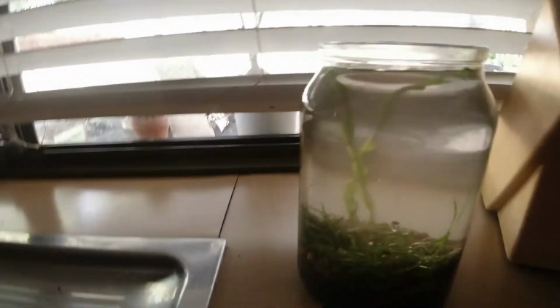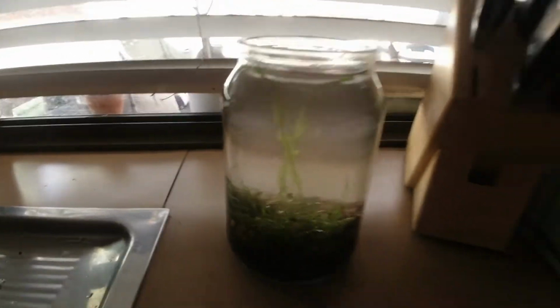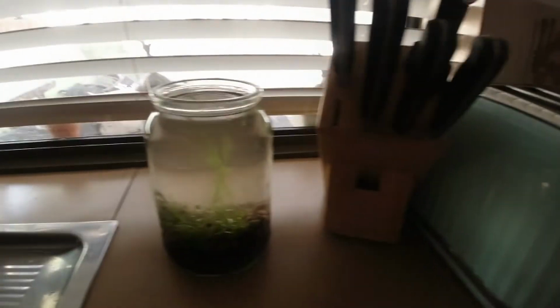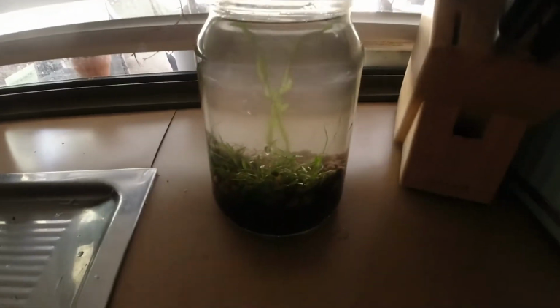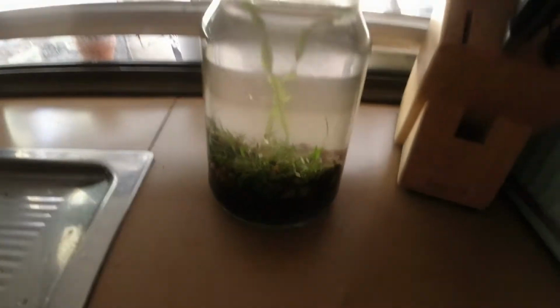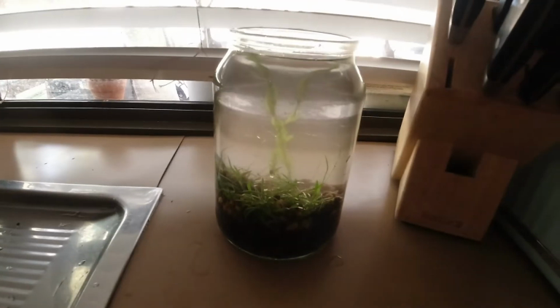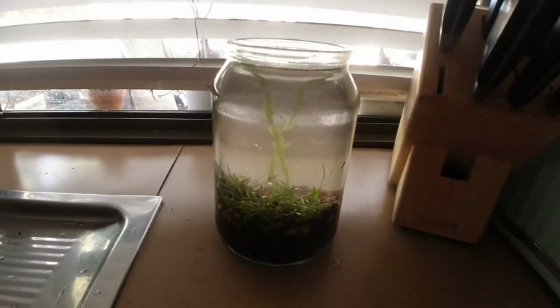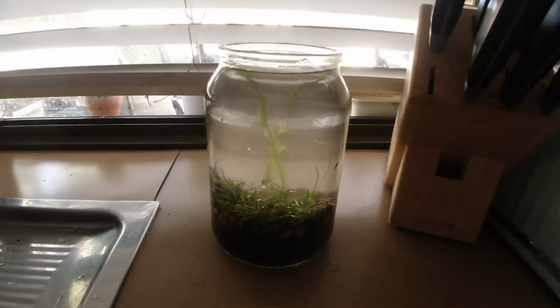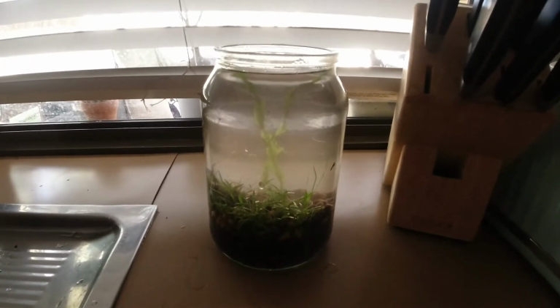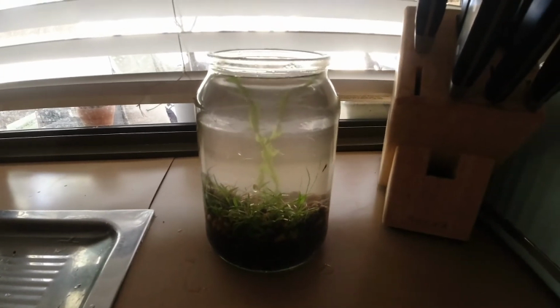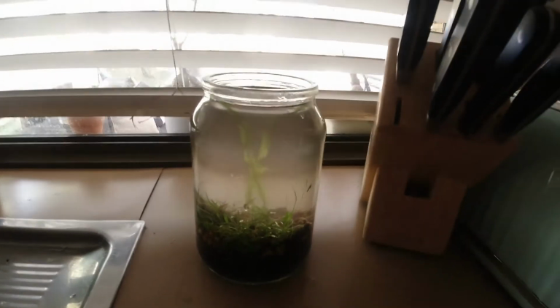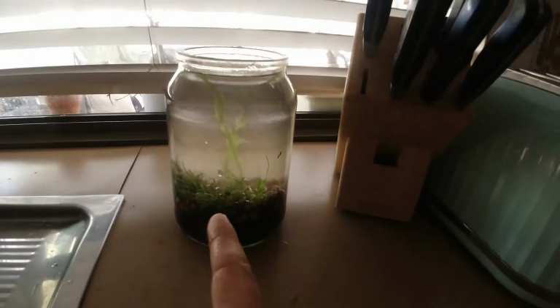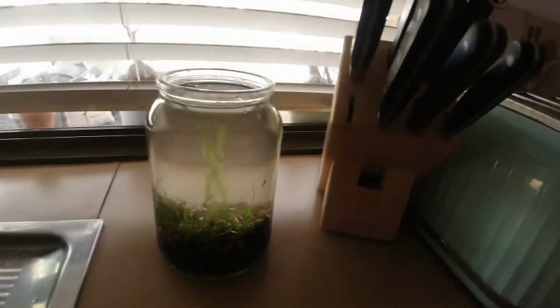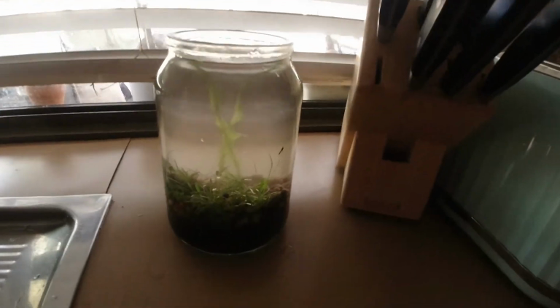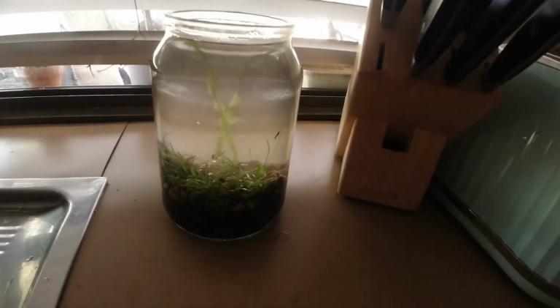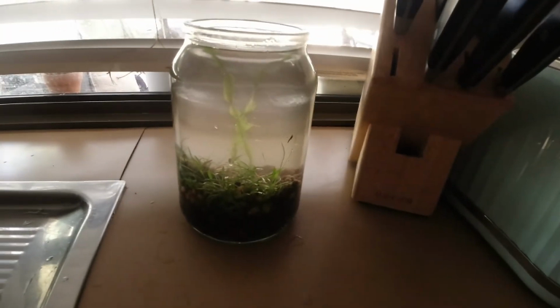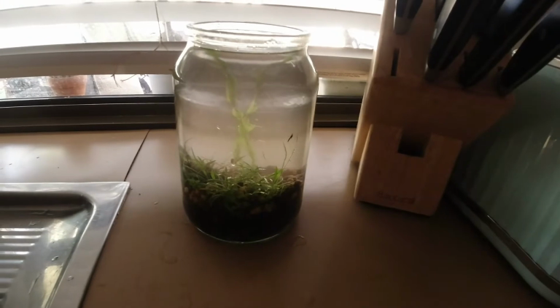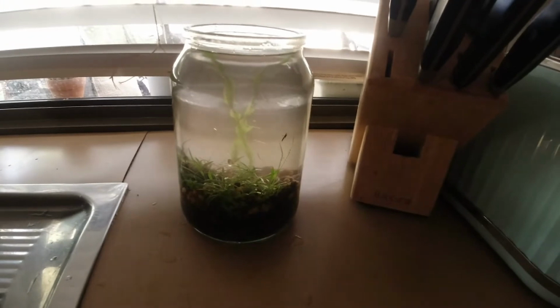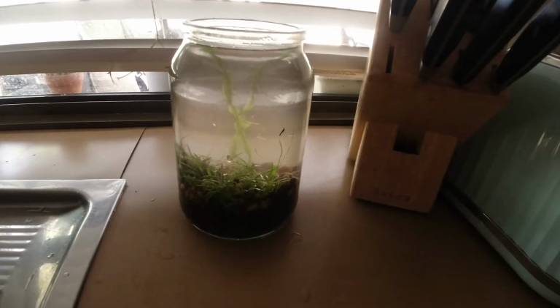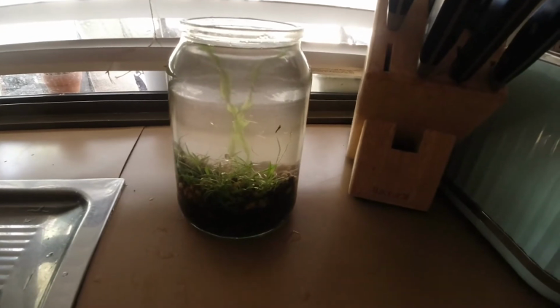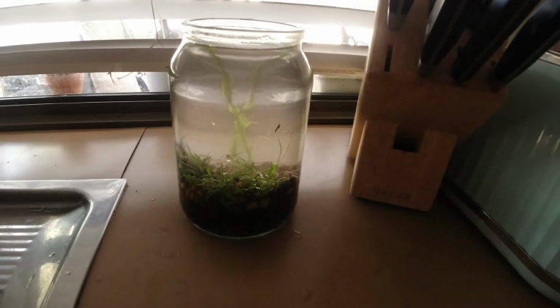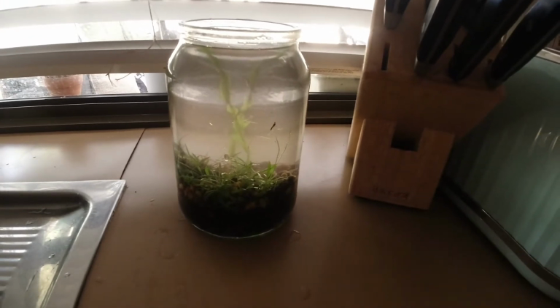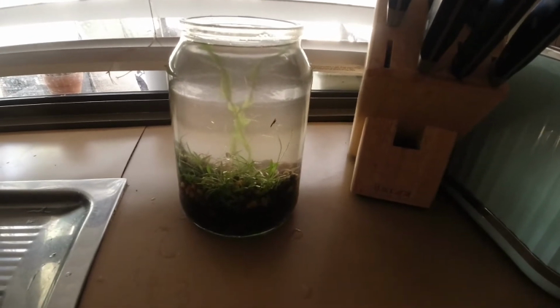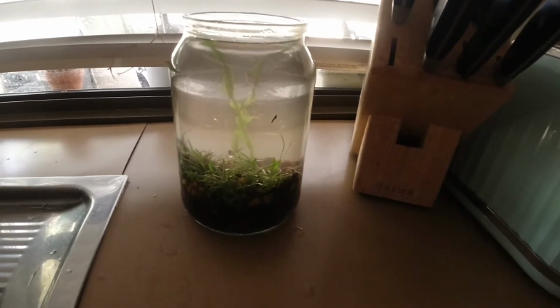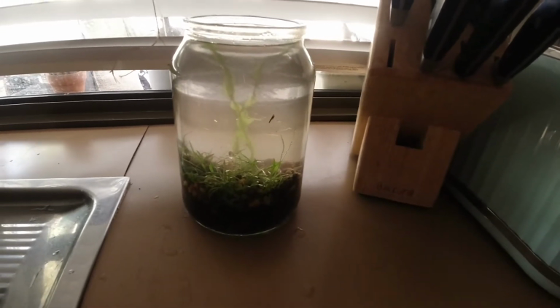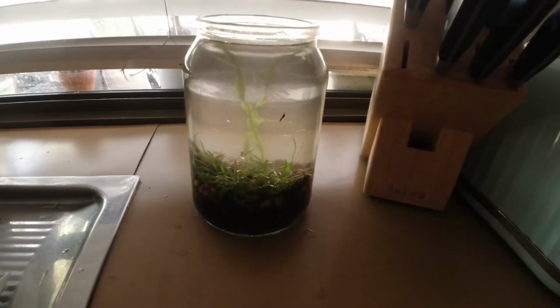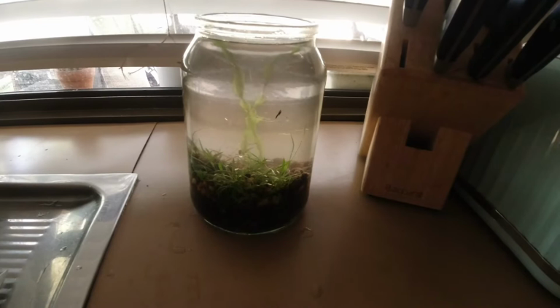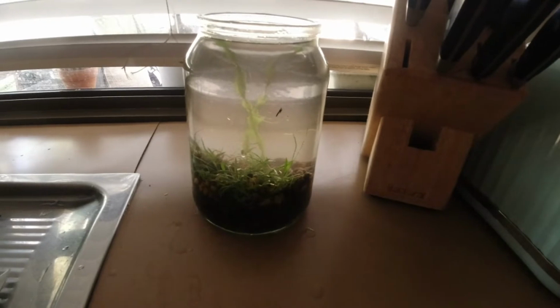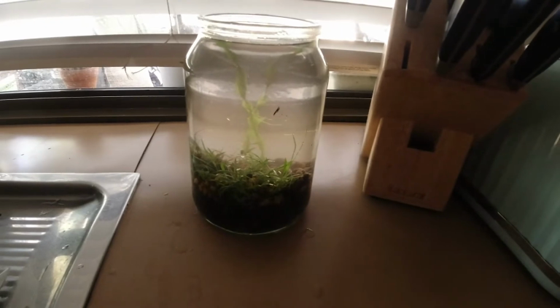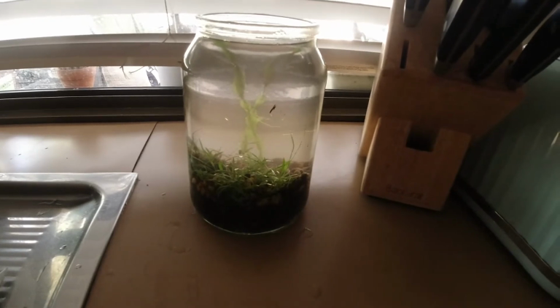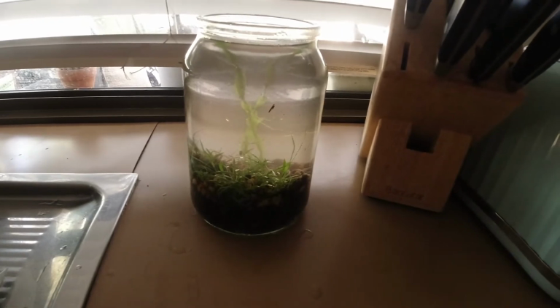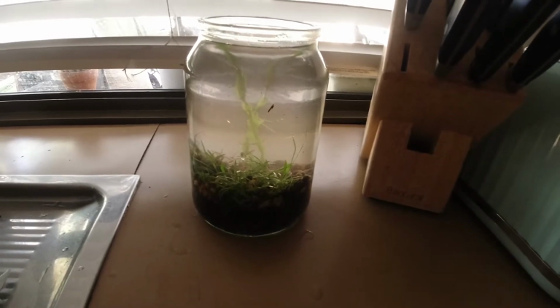I don't know what I'm going to do with it. It kind of feels like any more than those two plants is going to be too much, not to mention how small it is. I've got vallis in there — drop a comment below: should I put a betta in it or not?